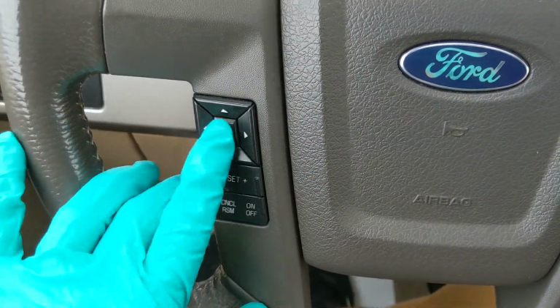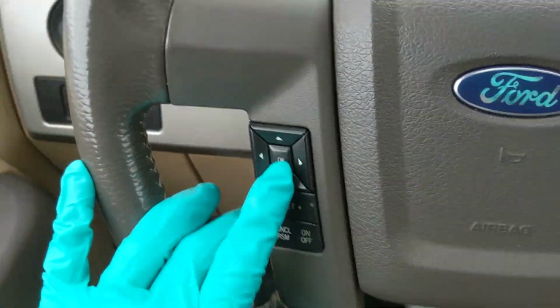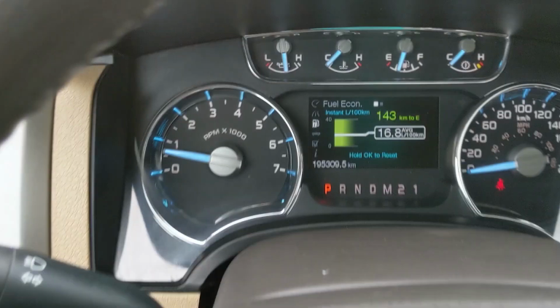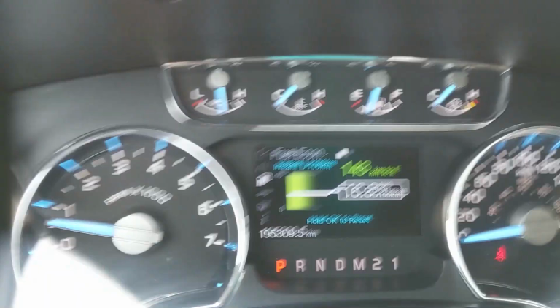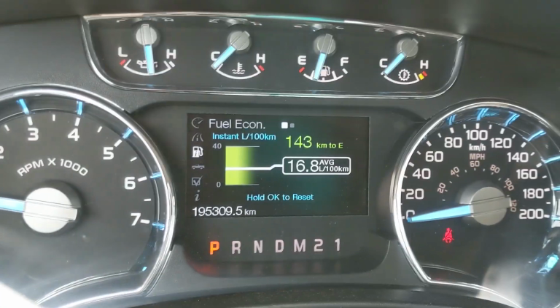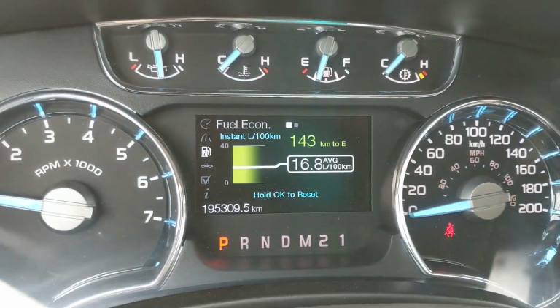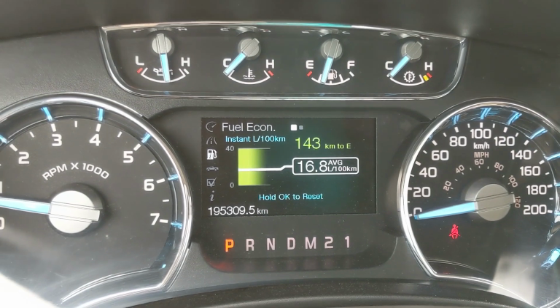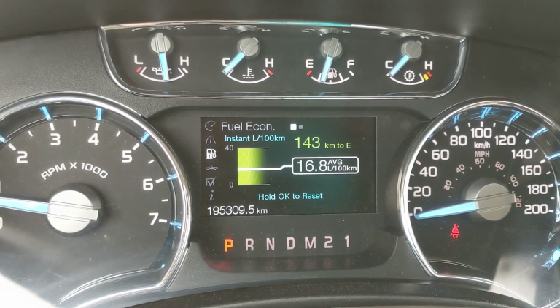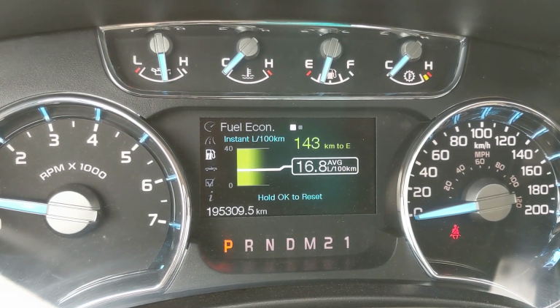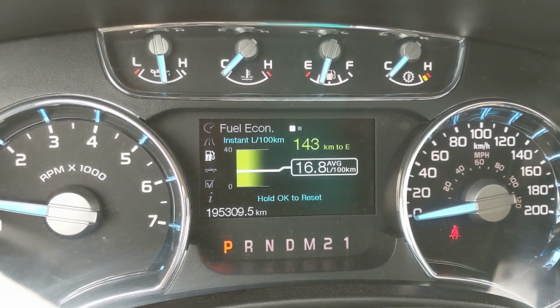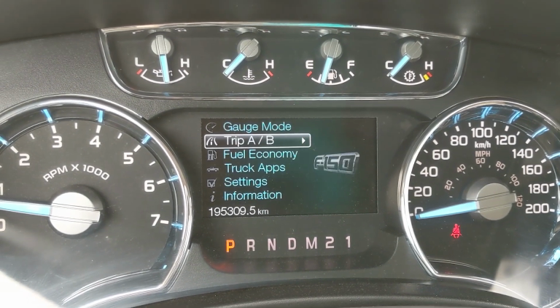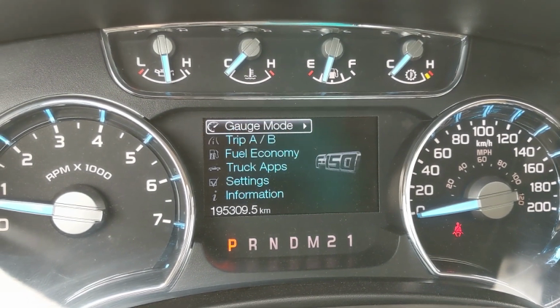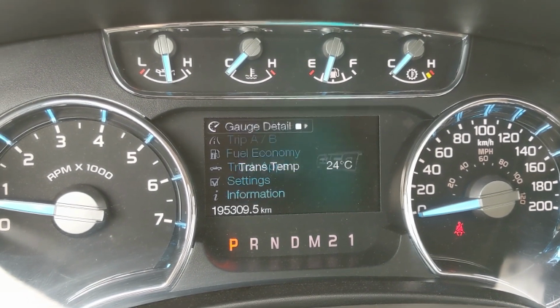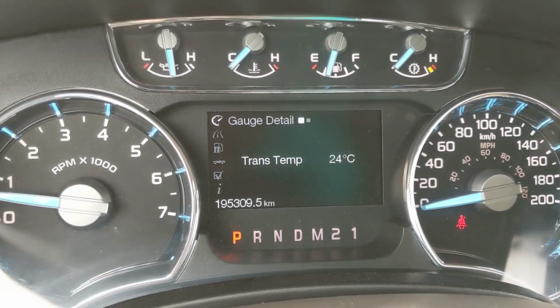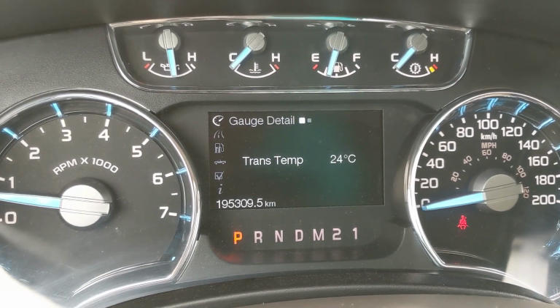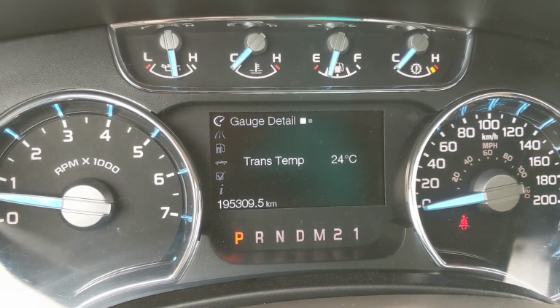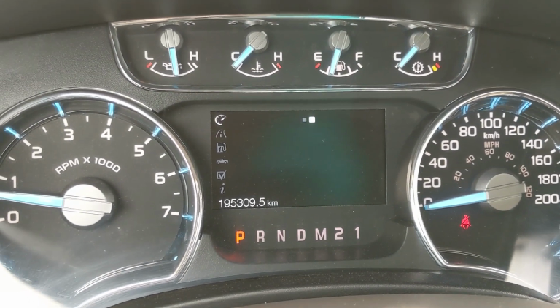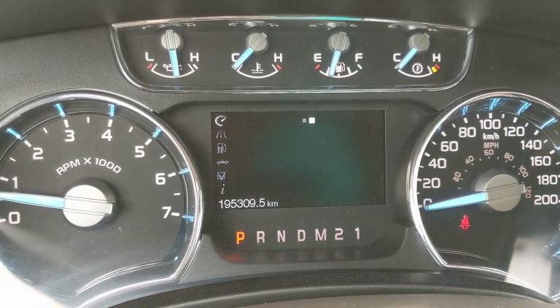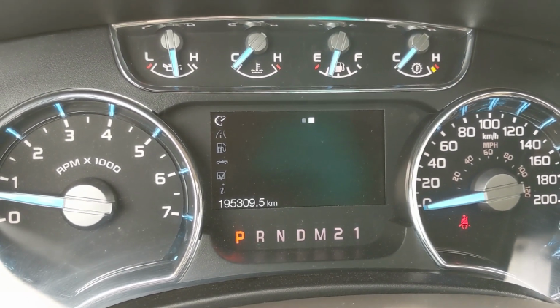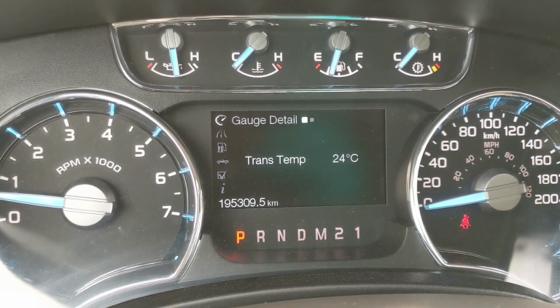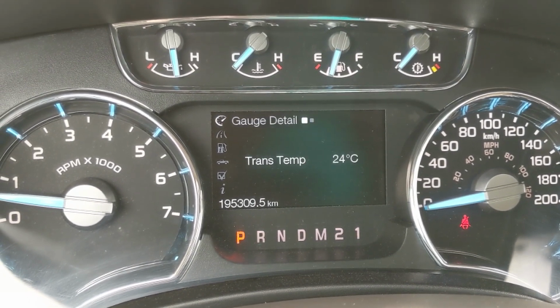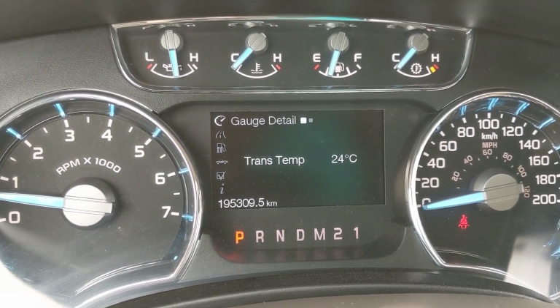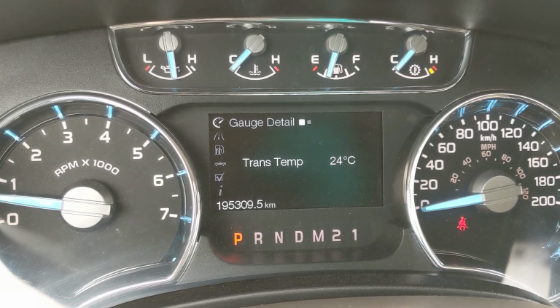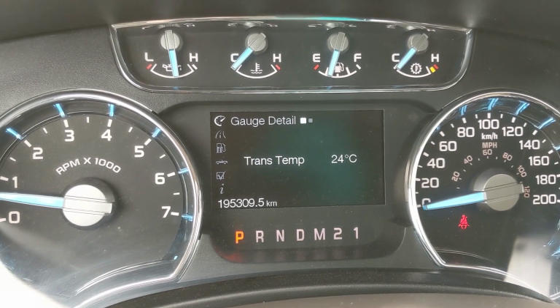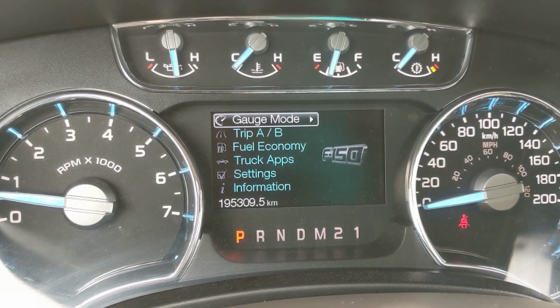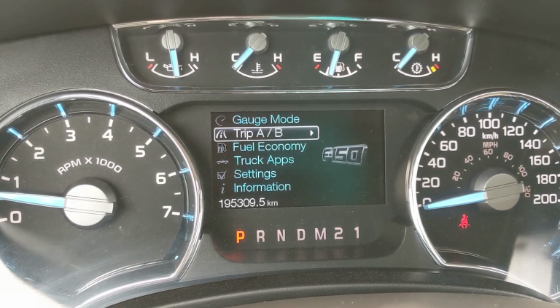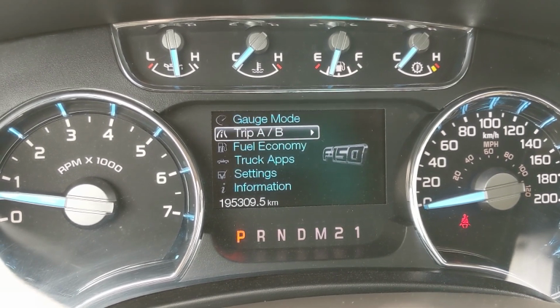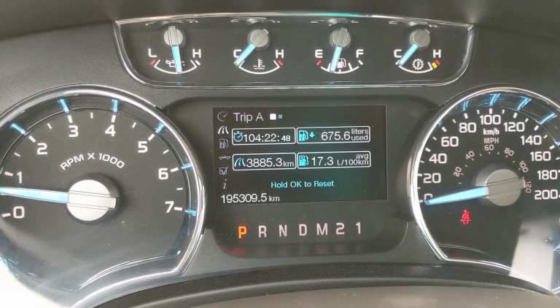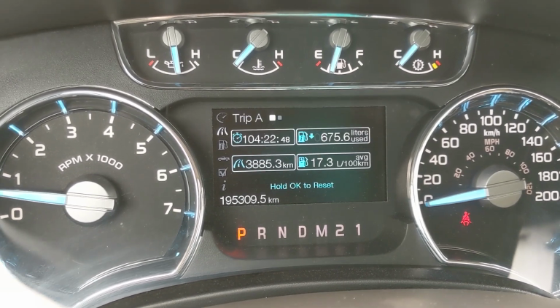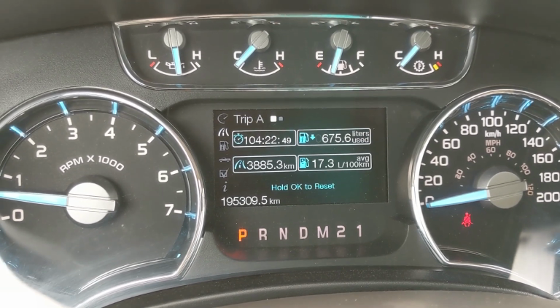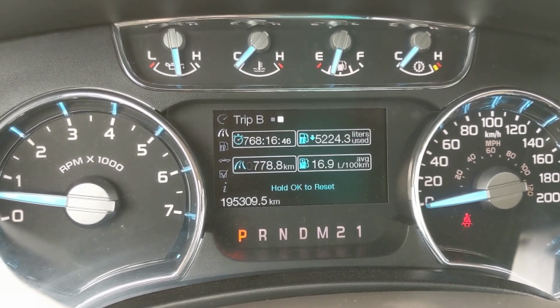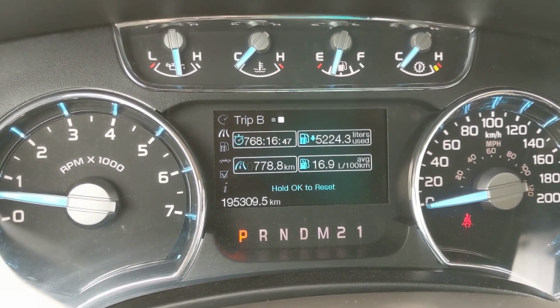You also have your controls for the little center screen here, where you can cycle through things — this is customizable, what displays here — but your gauges and your trip A and B stats.